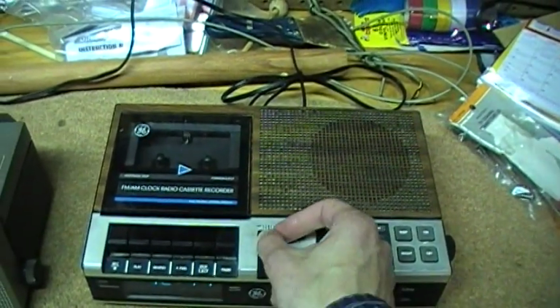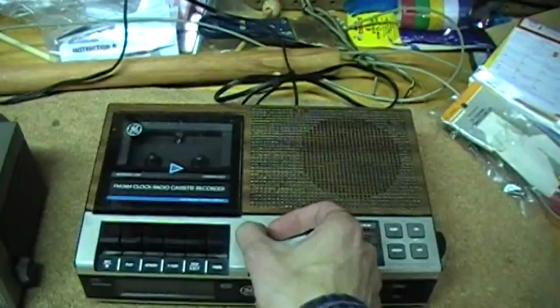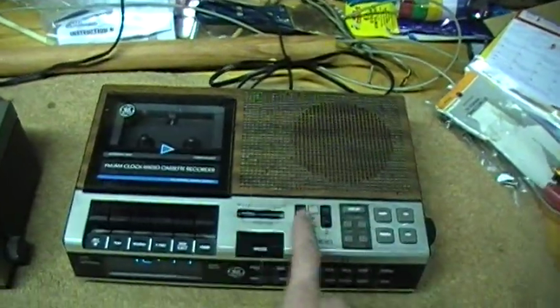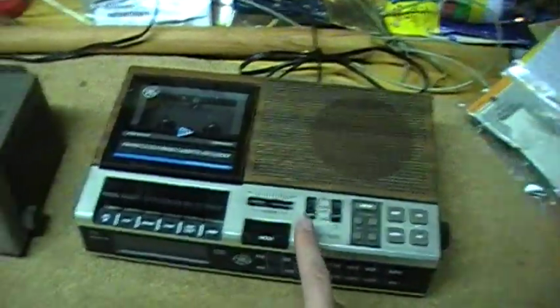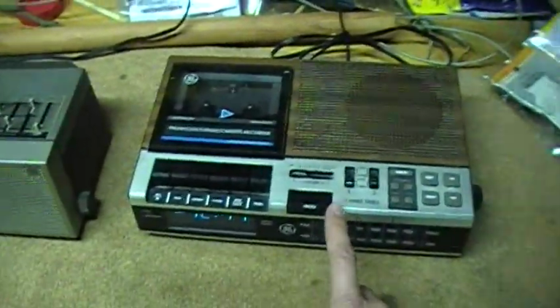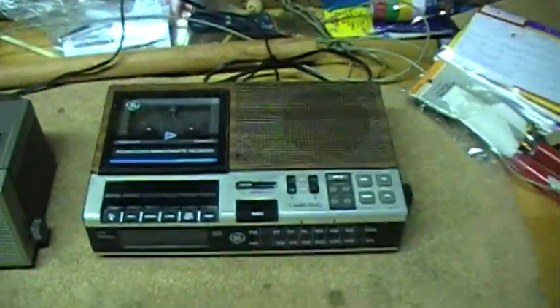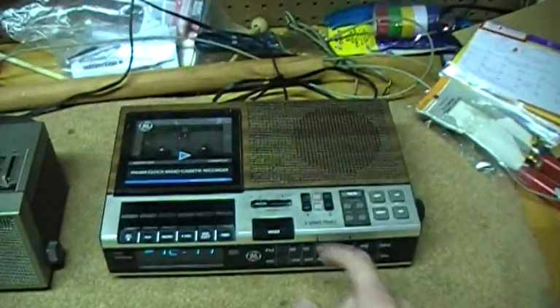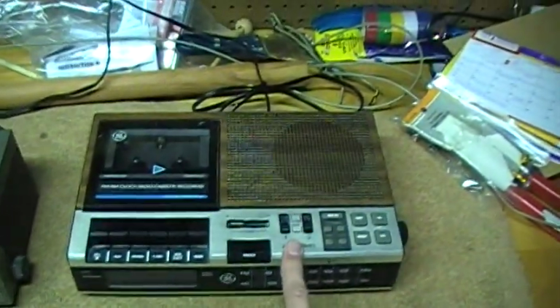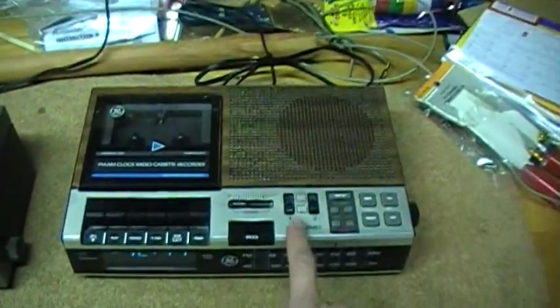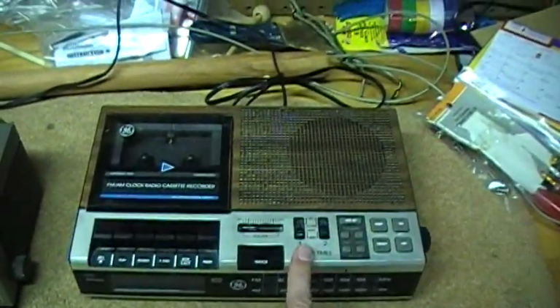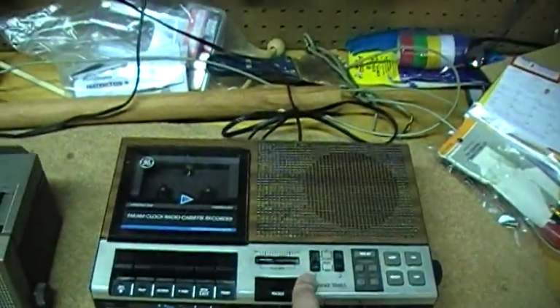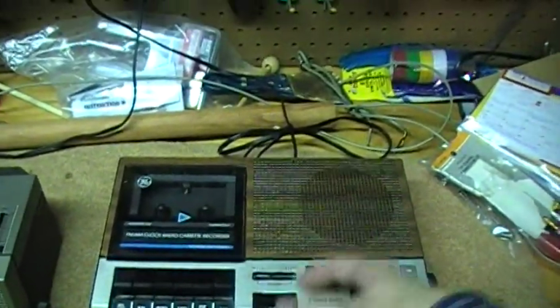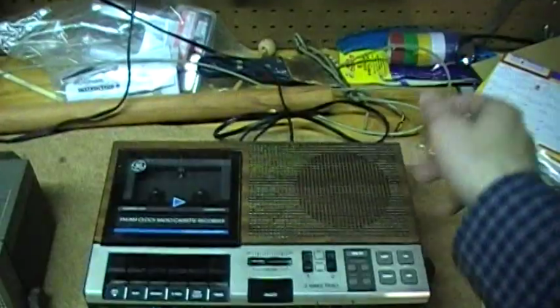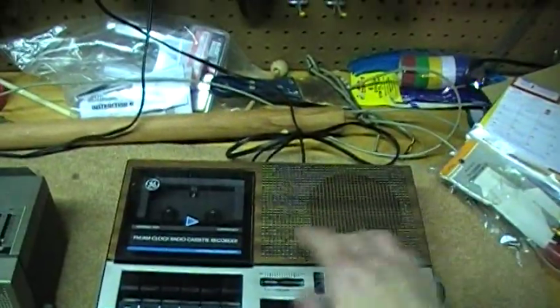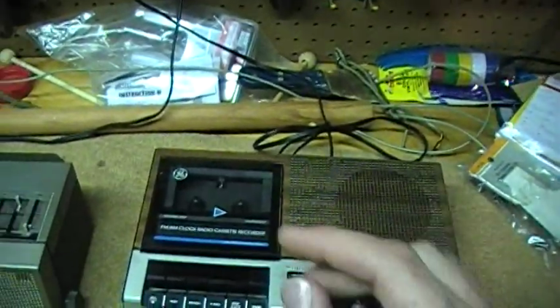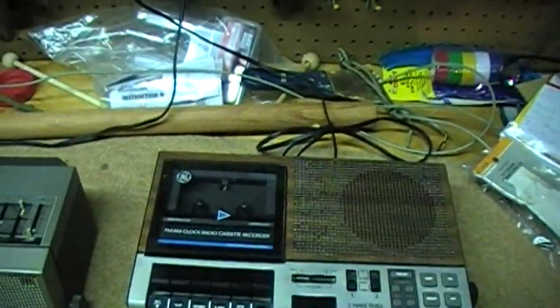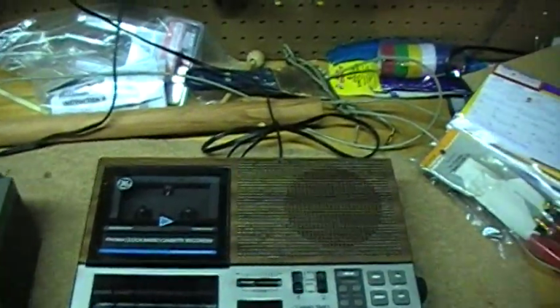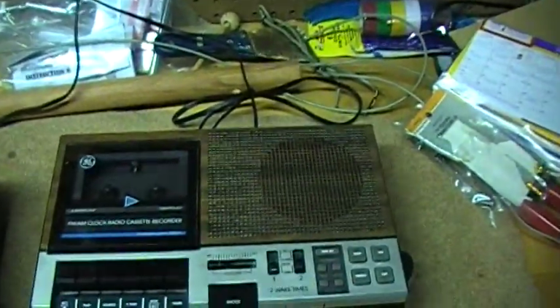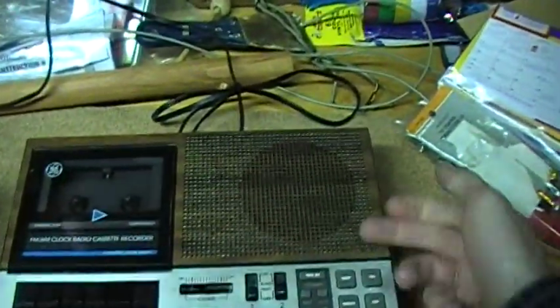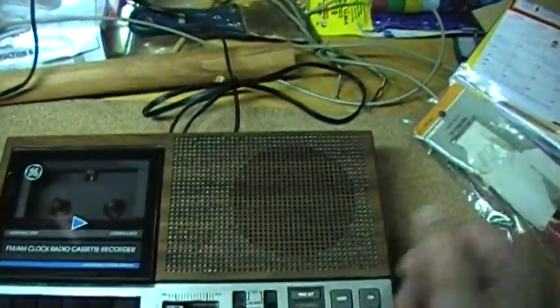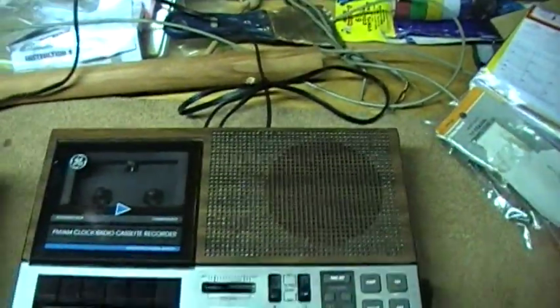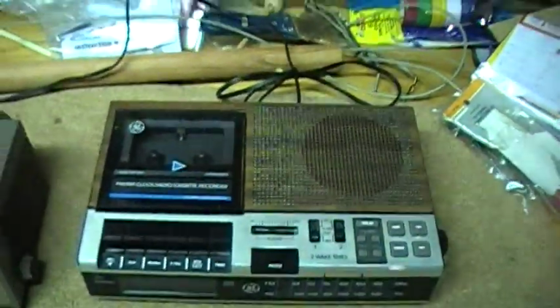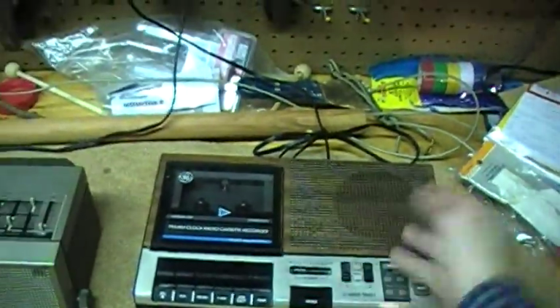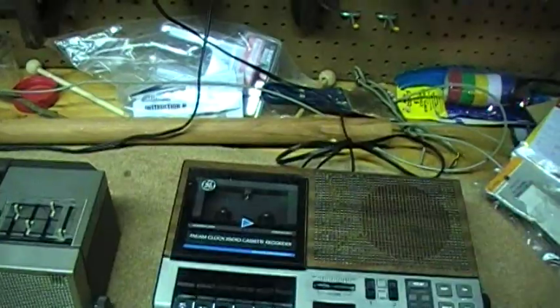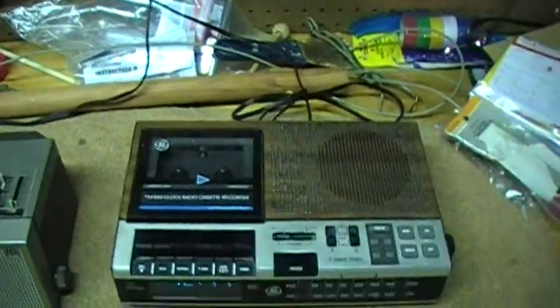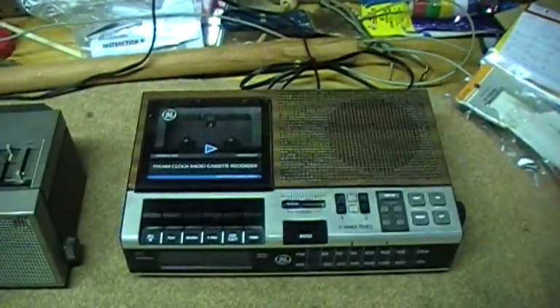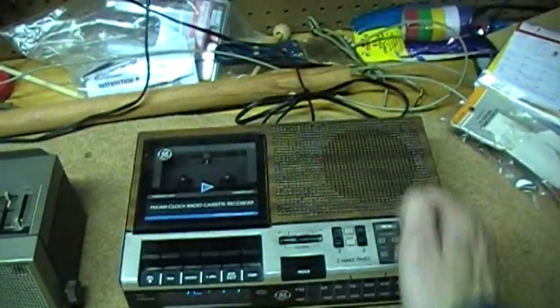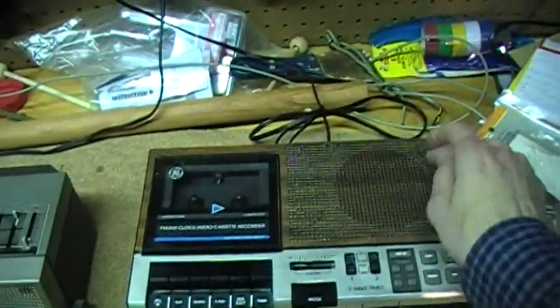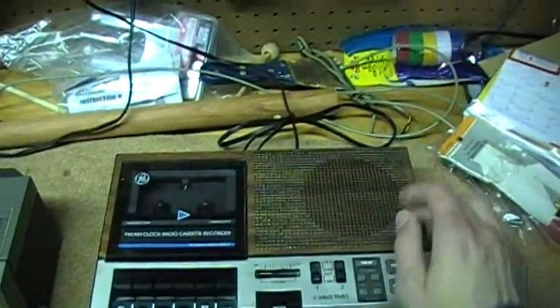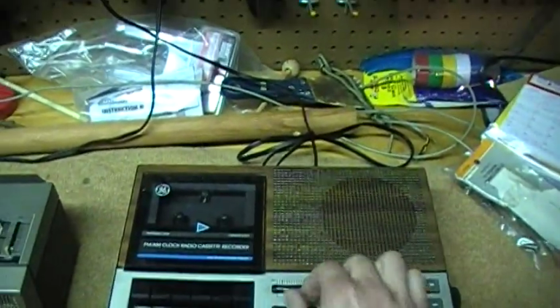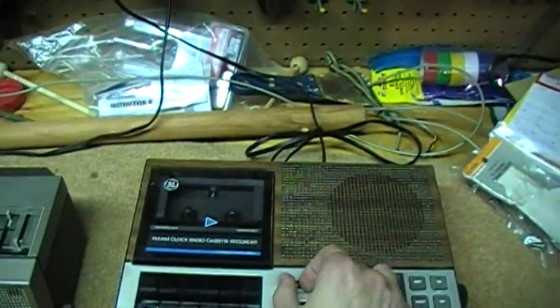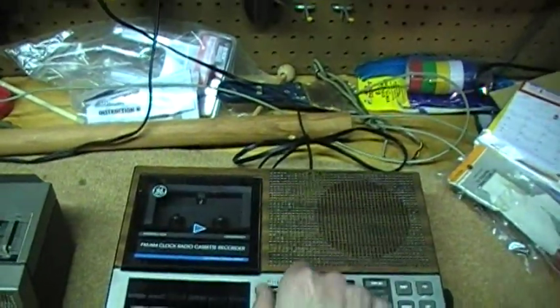I think this one — the GE — definitely has a more rich and full-bodied sound, even though it's only mono and doesn't have an equalizer. In fact, there's no tone control or anything. It's just pre-equalized for the speaker in there. It just sounds great.